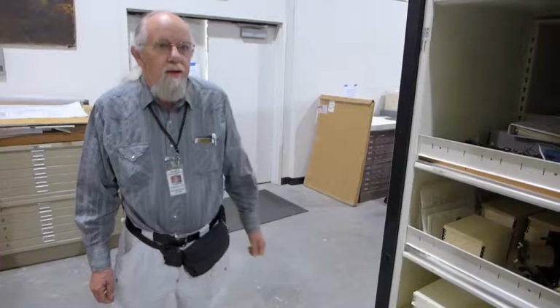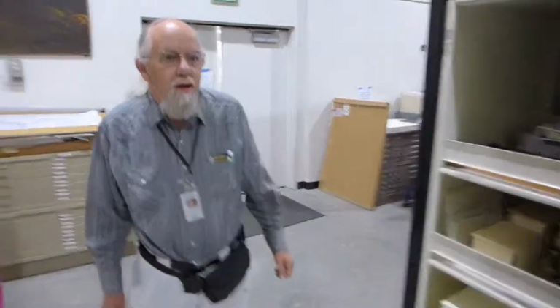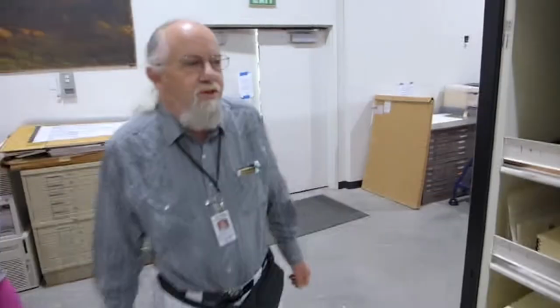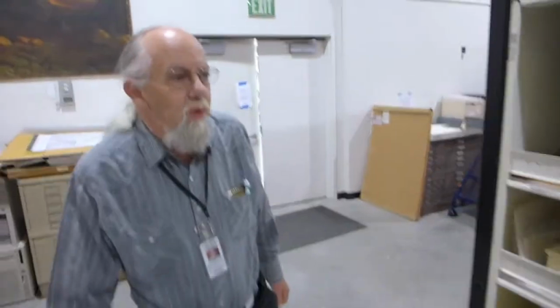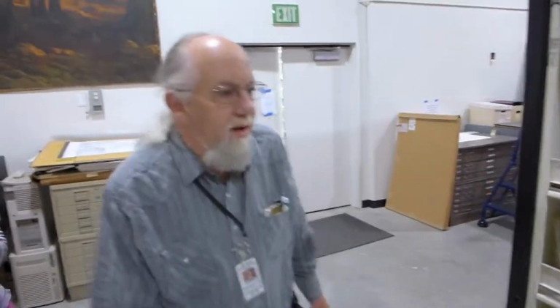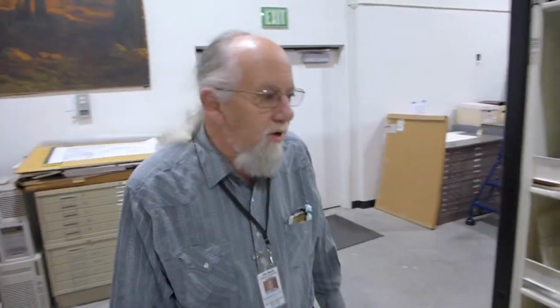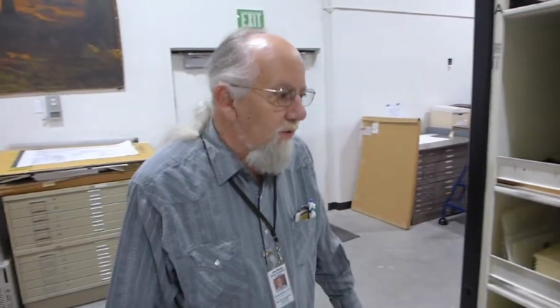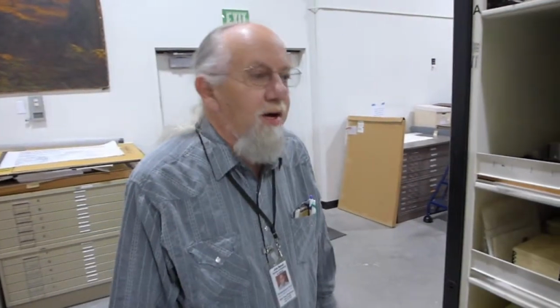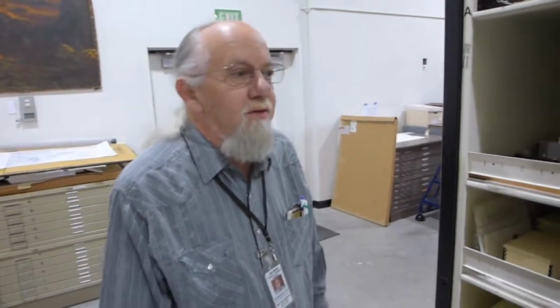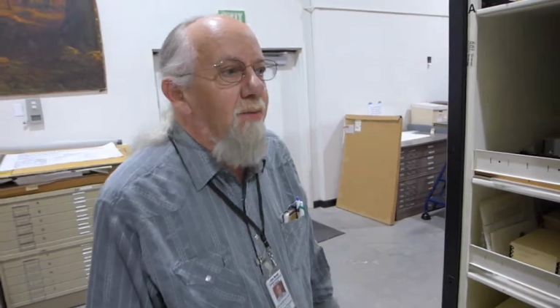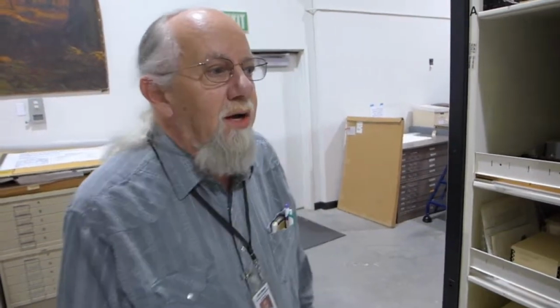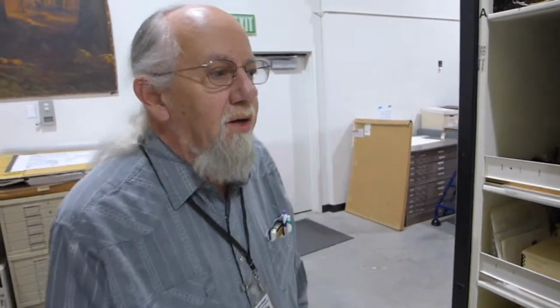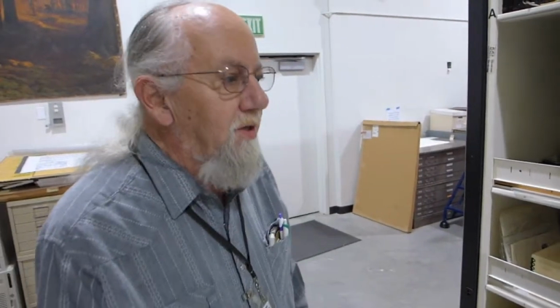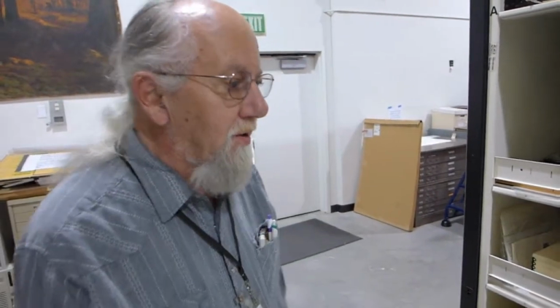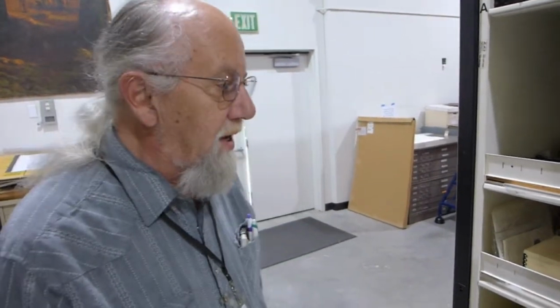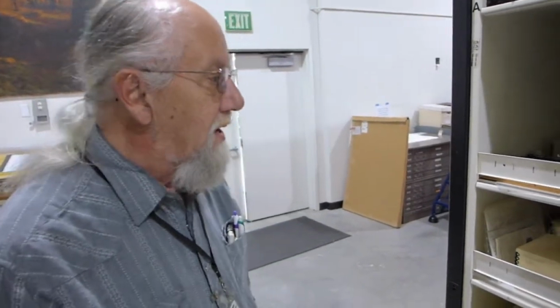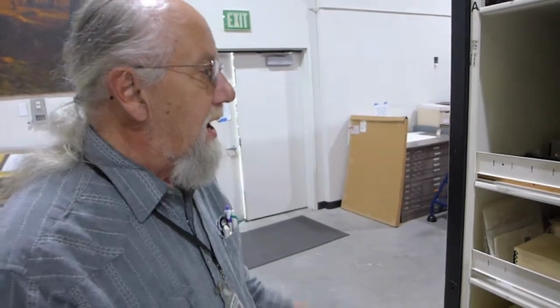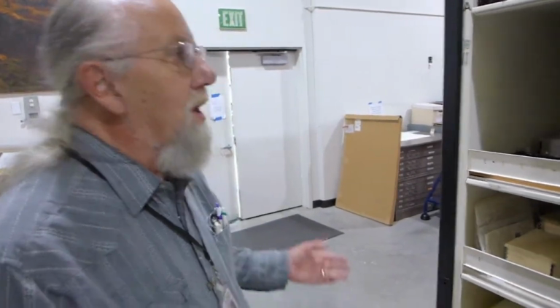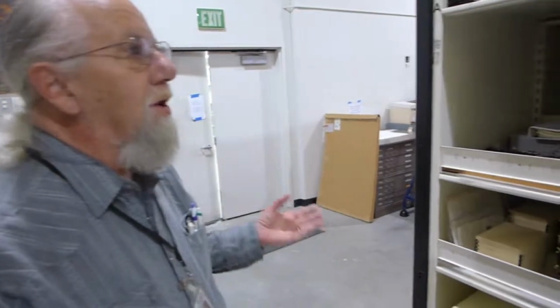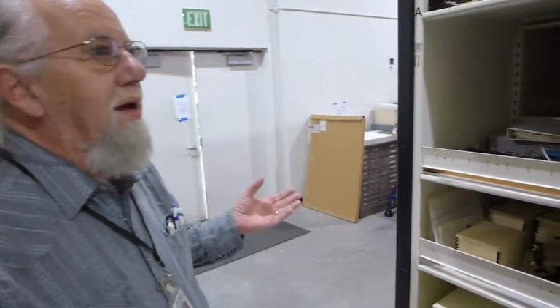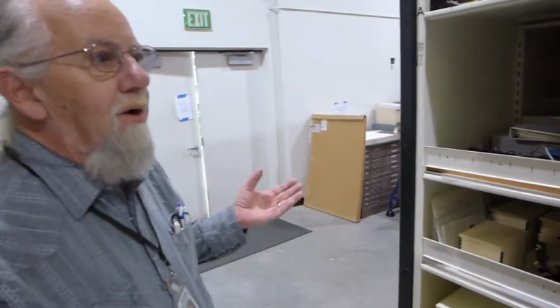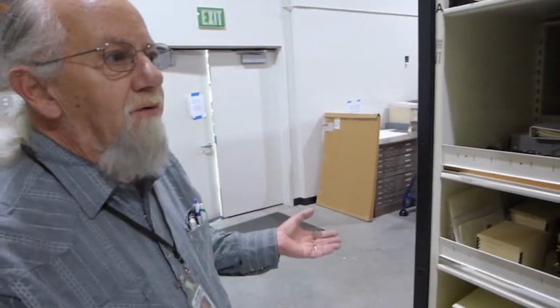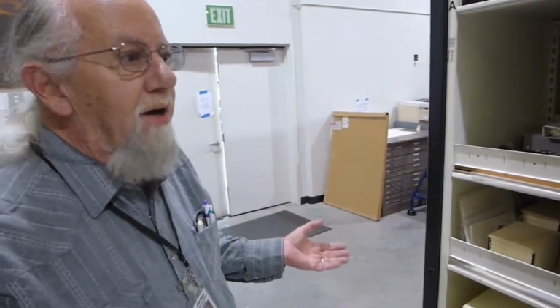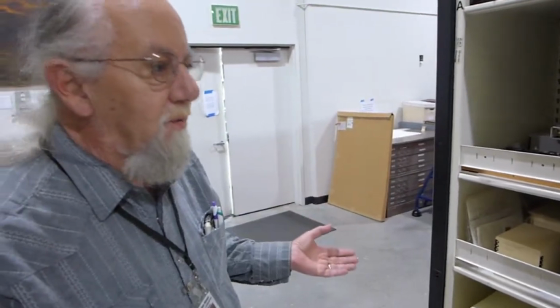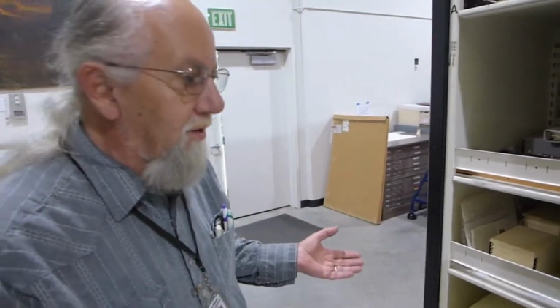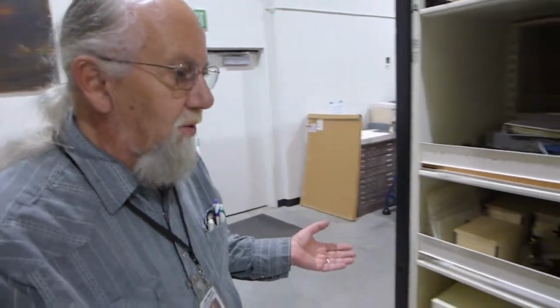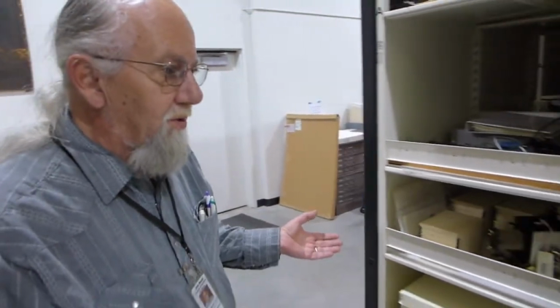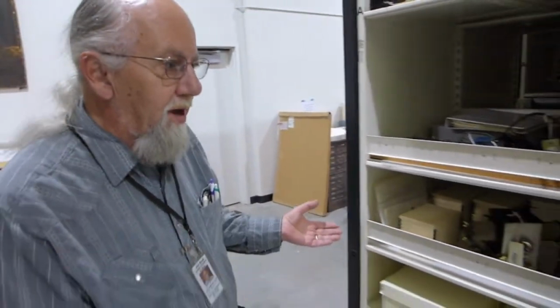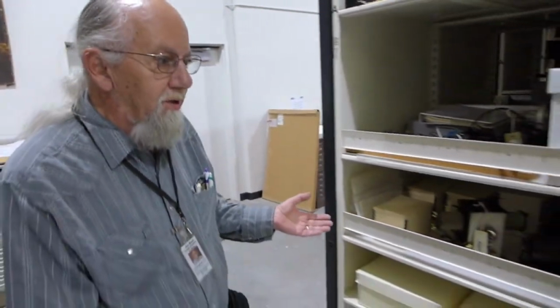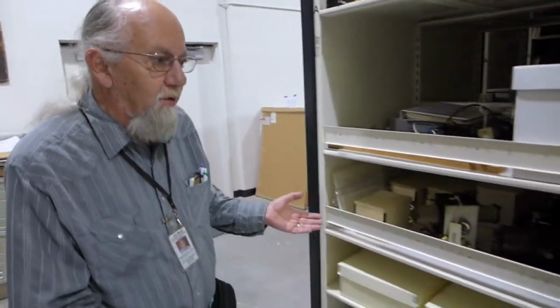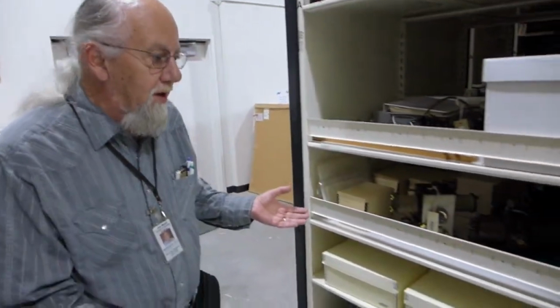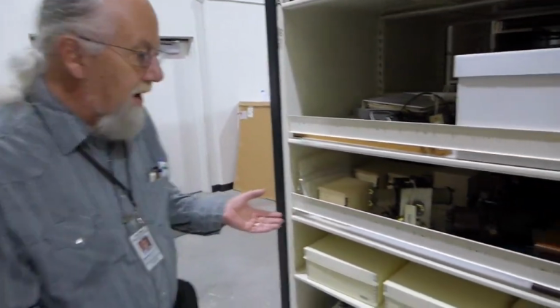I'm Jim Reed, the curator of archives and library here at History San Jose, and we are looking at artifacts from Douglas Purim's collection of early electronics.